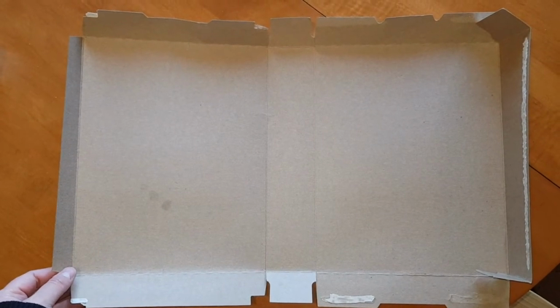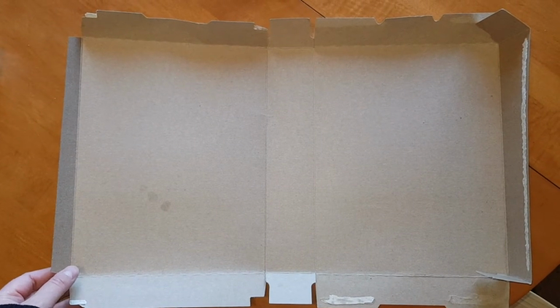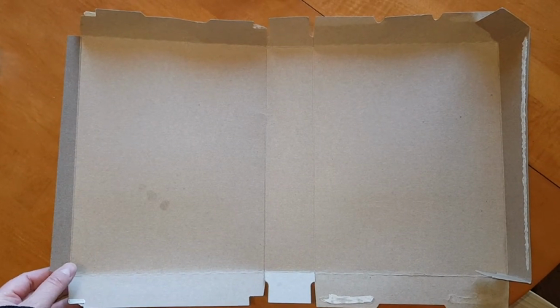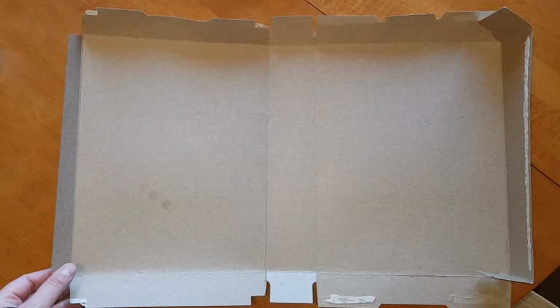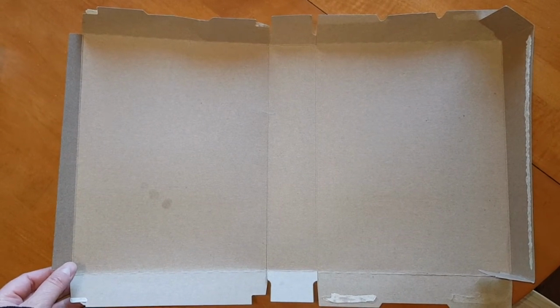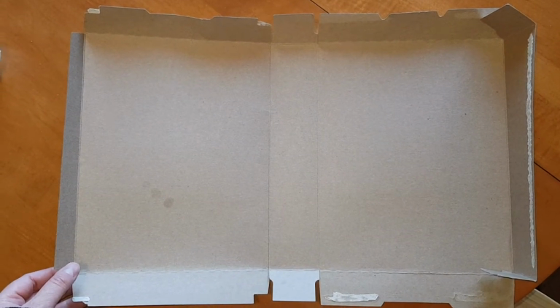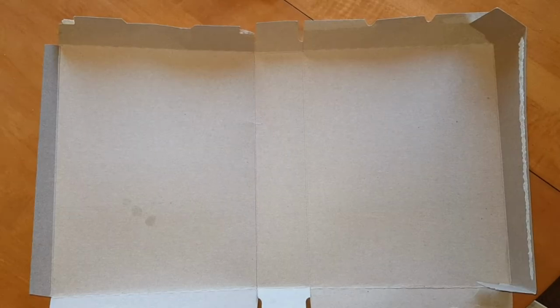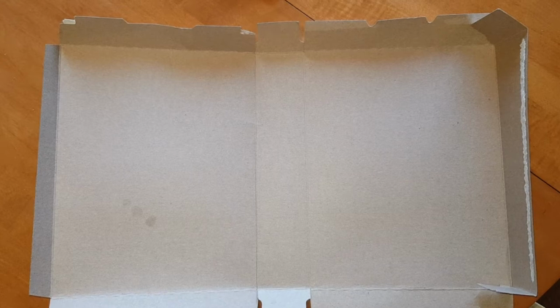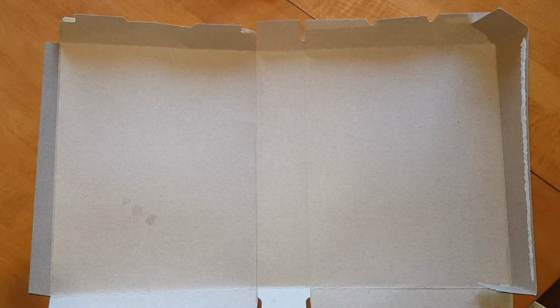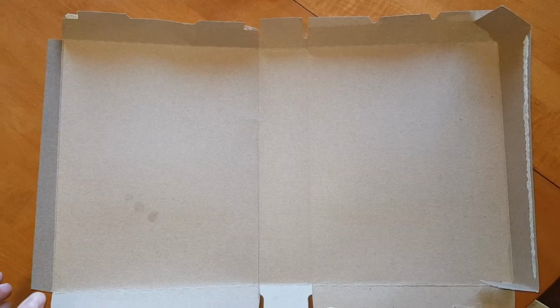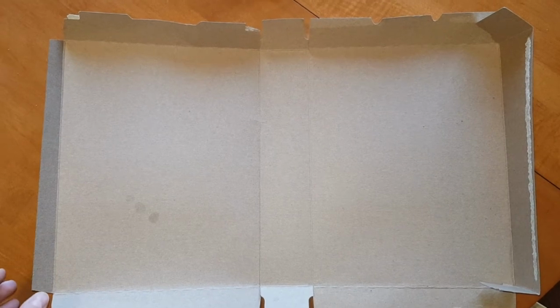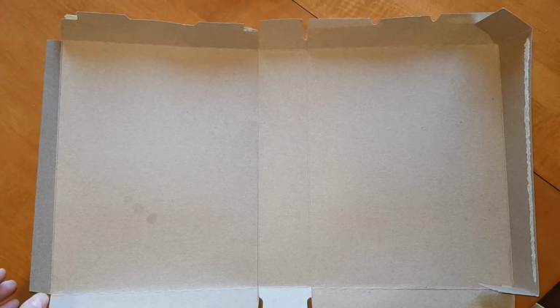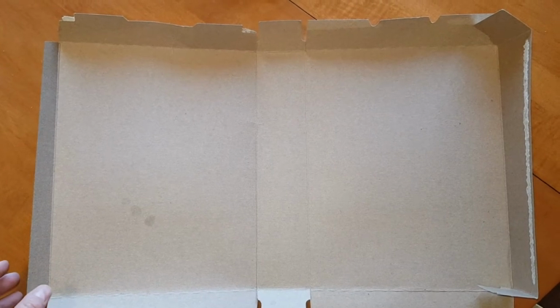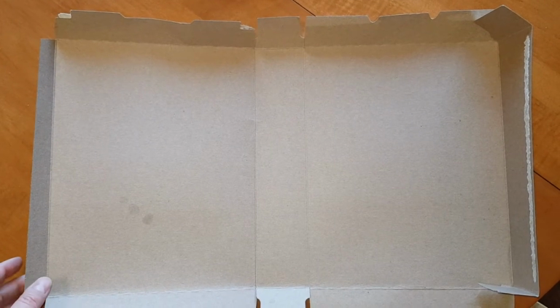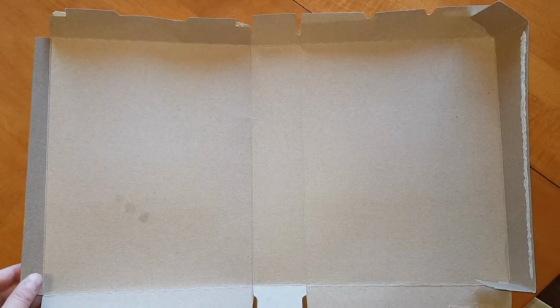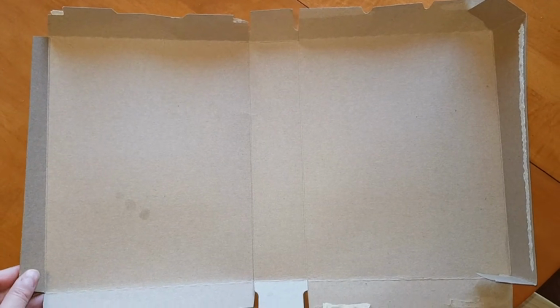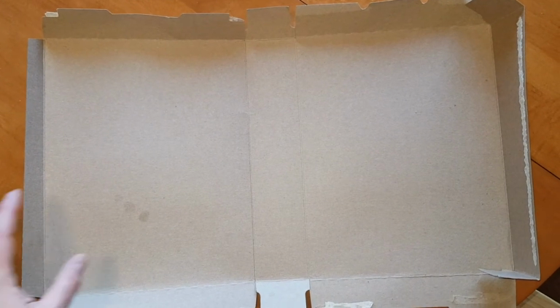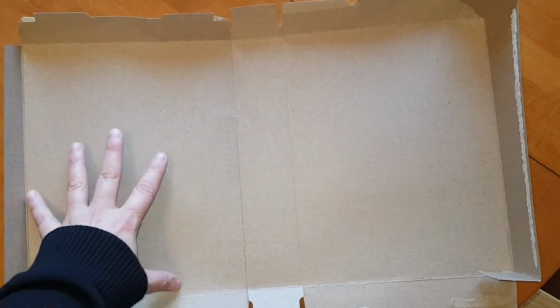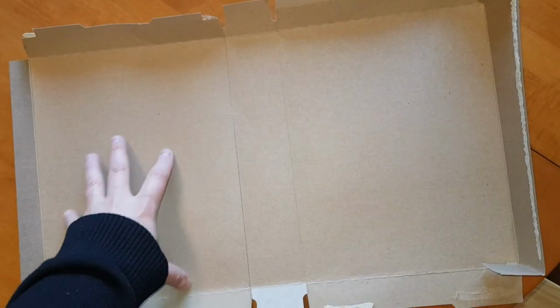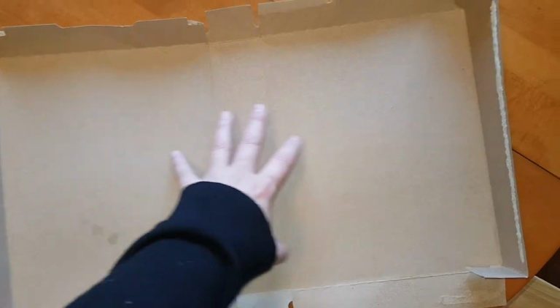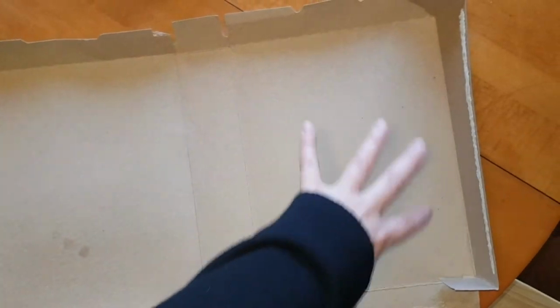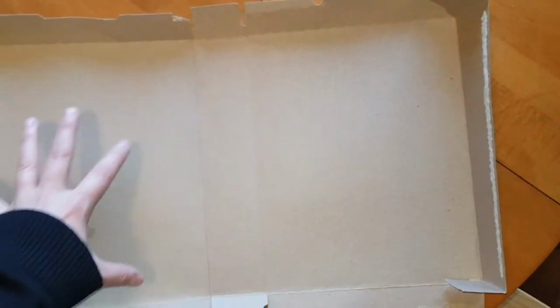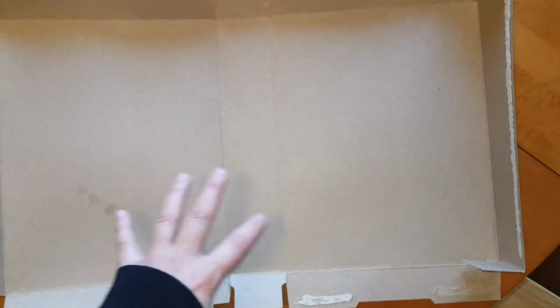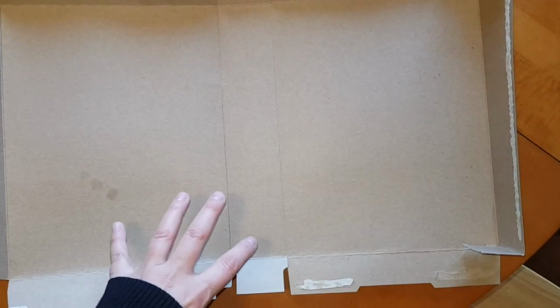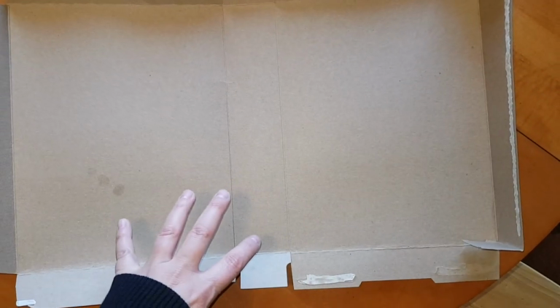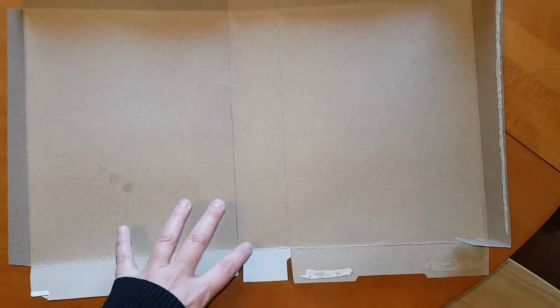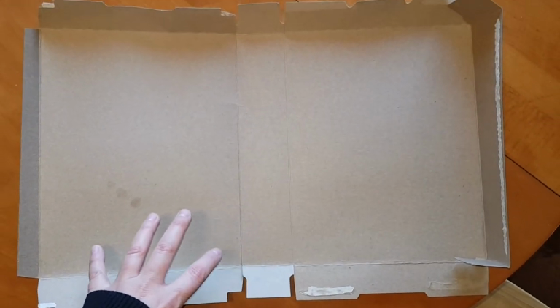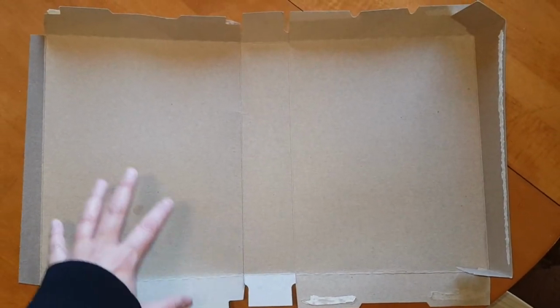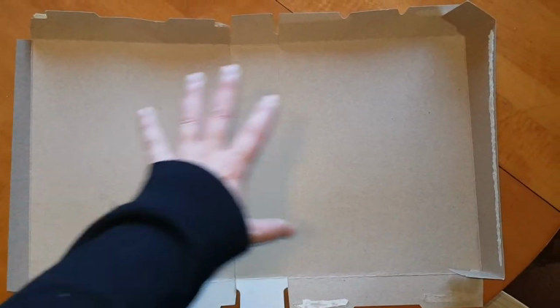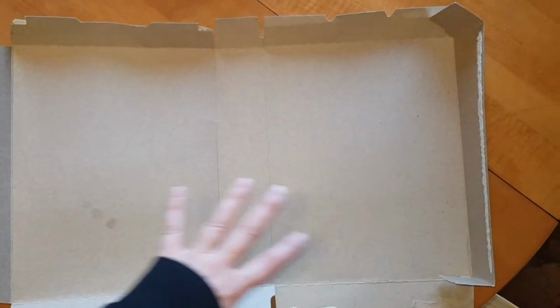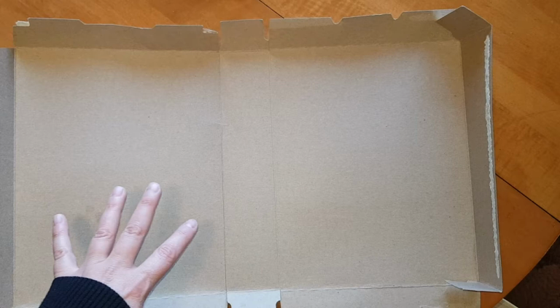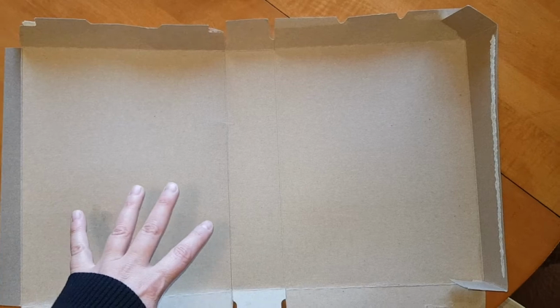Let me show you how to put it back together. But before you put it back together, you might want to leave it like this while you're writing and putting together your book report. It's just easier to write on it when it's not folded.